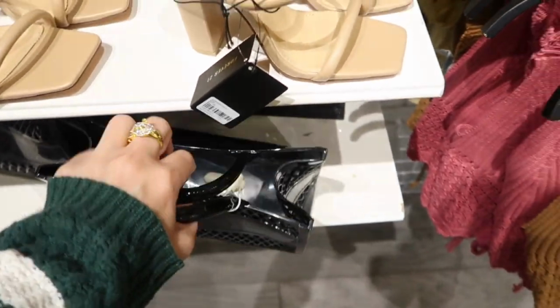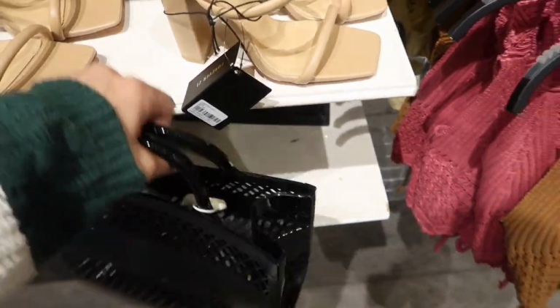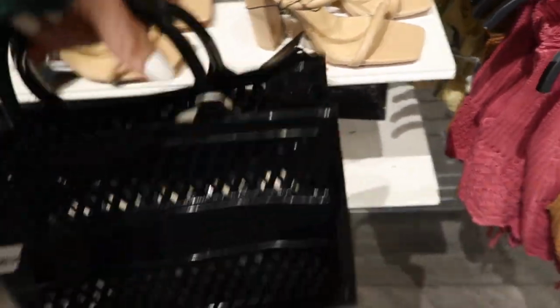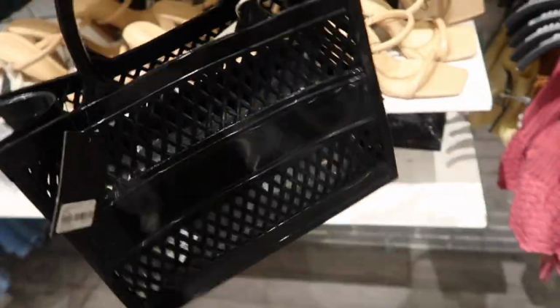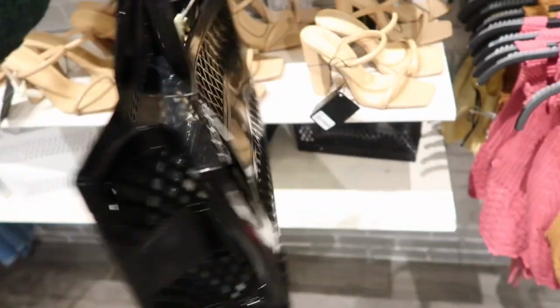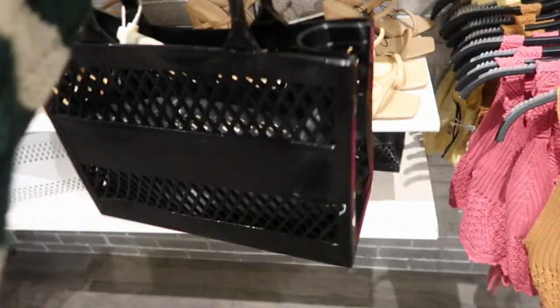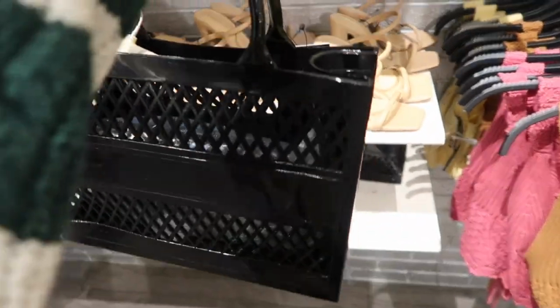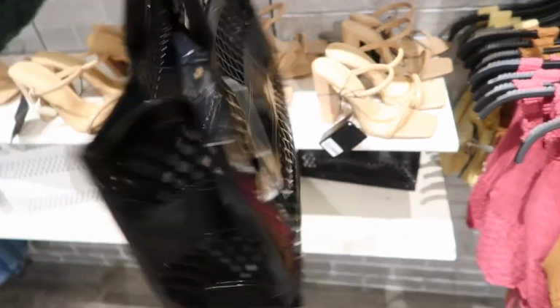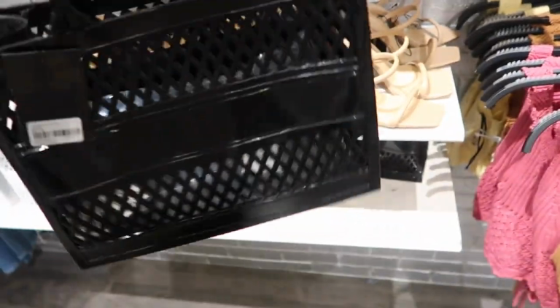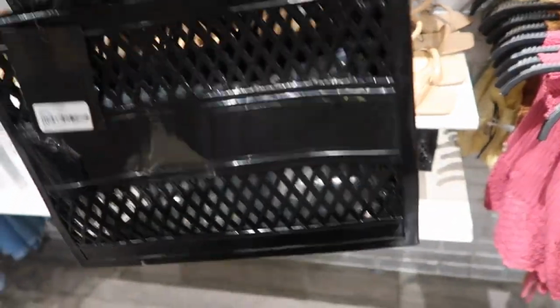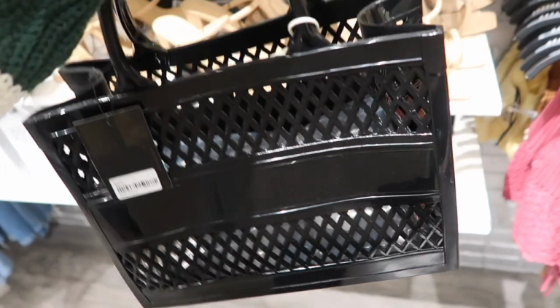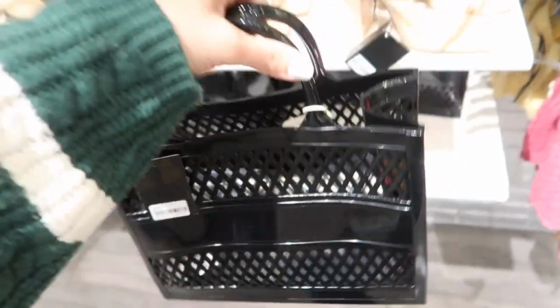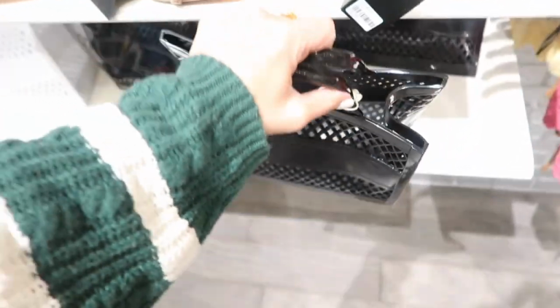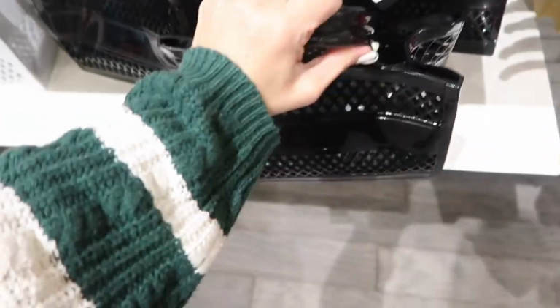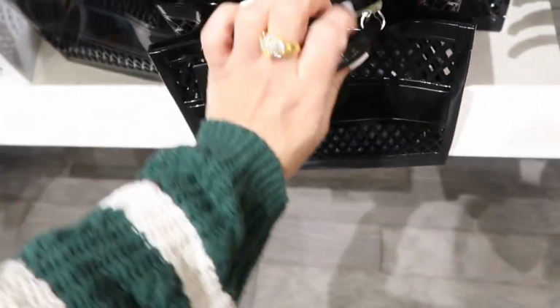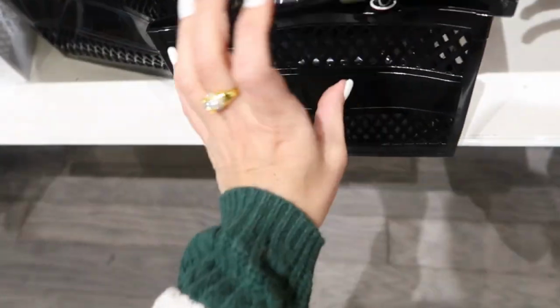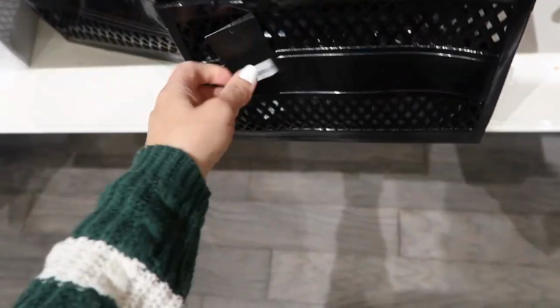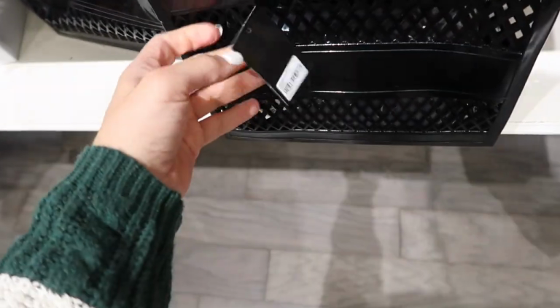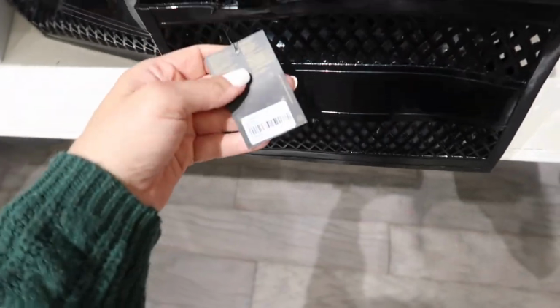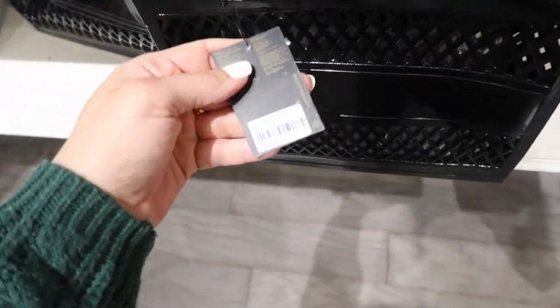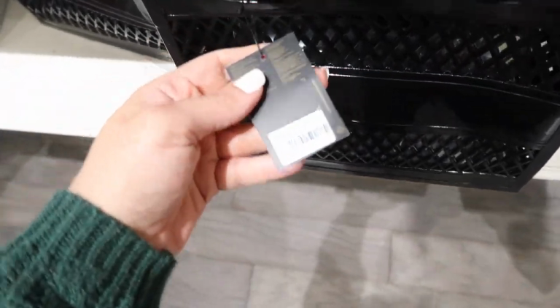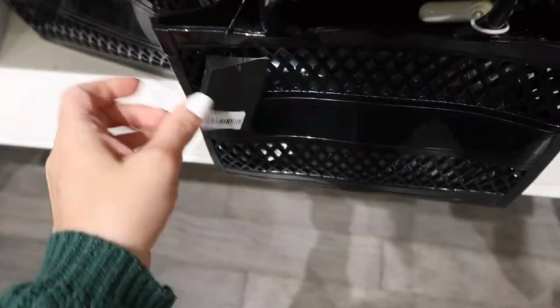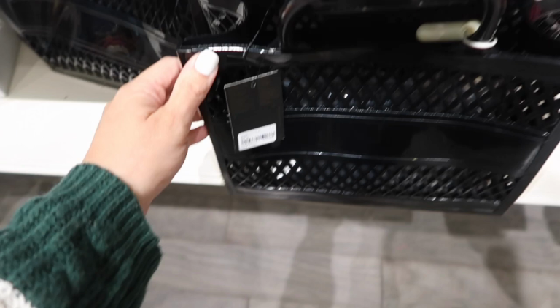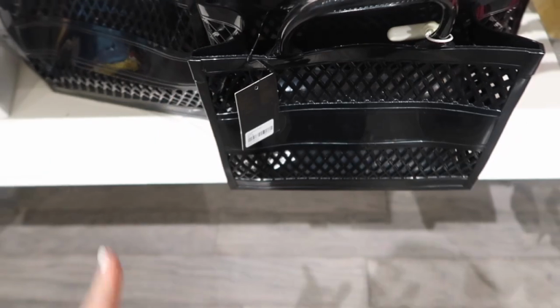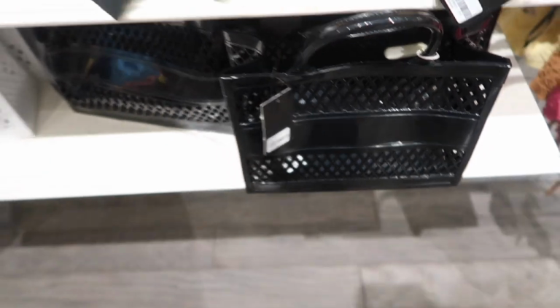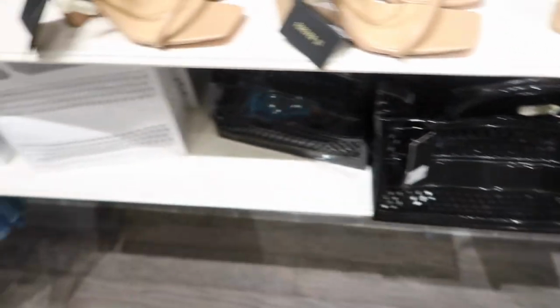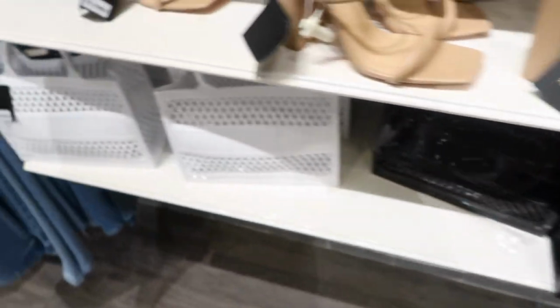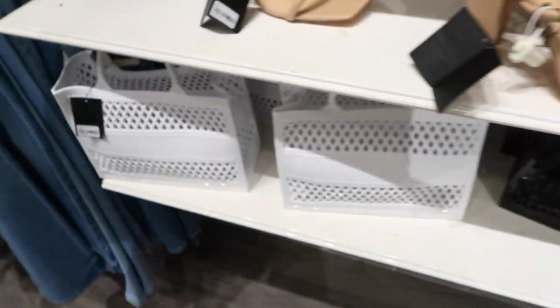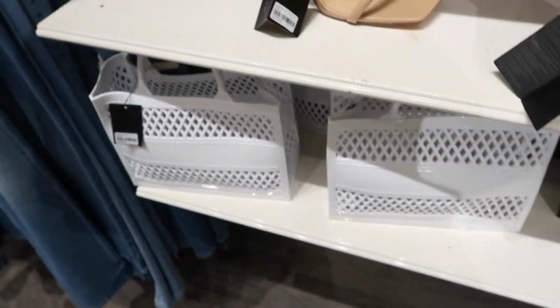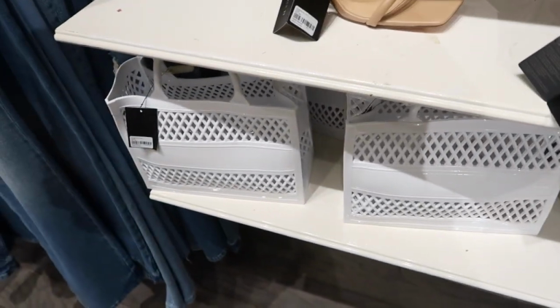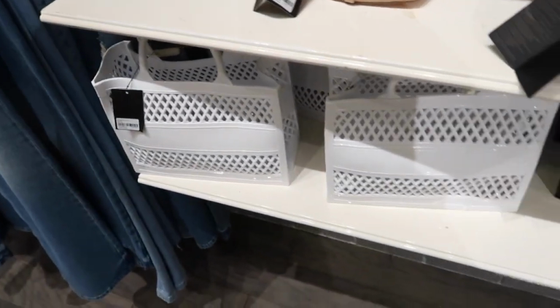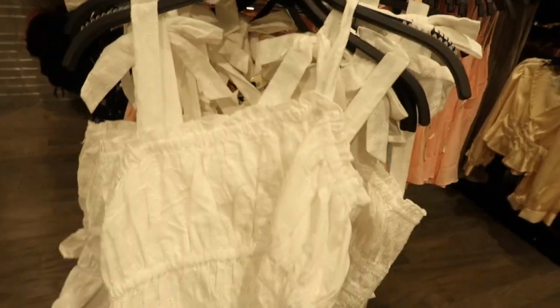How cute are these little bags — they look like Christian Dior book totes in that rubber kind of material, so perfect for the beach or the pool. They're $27.99, comes in the black and also in the white.